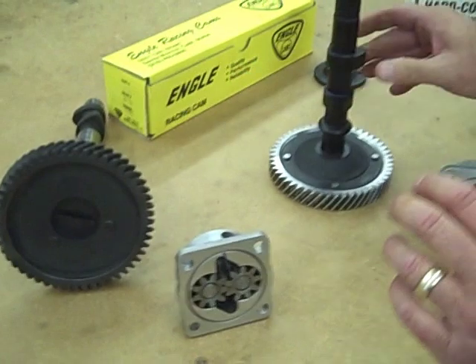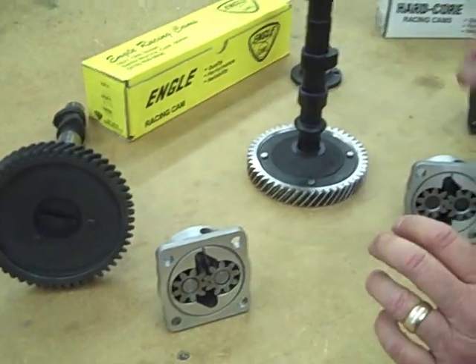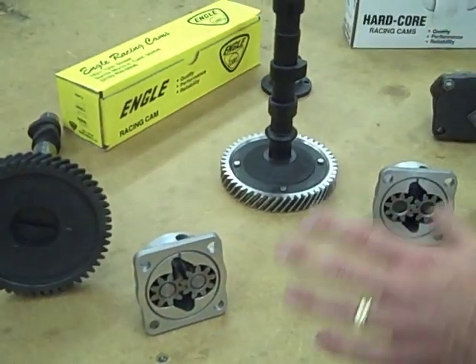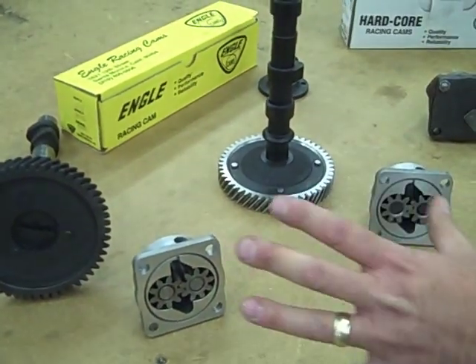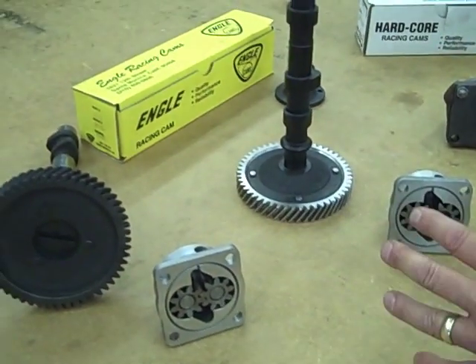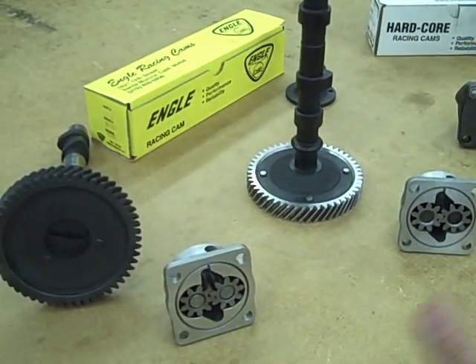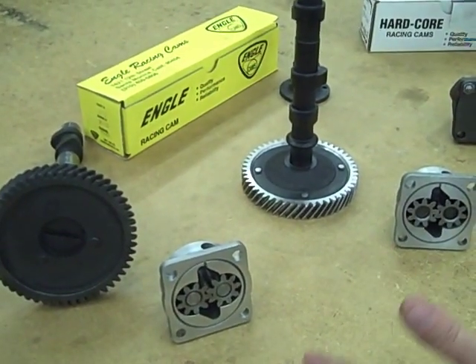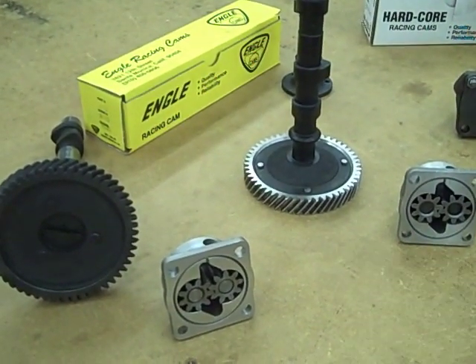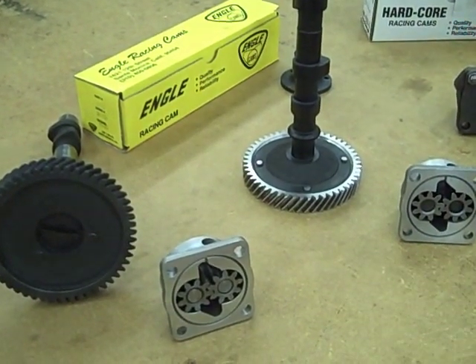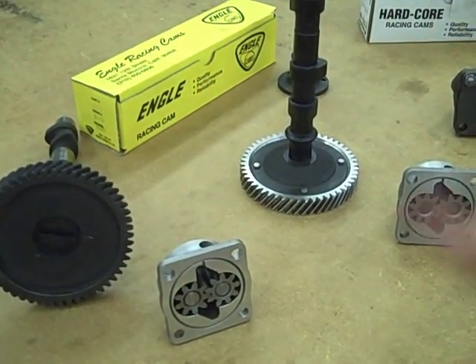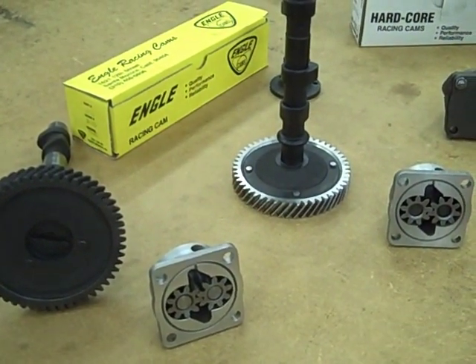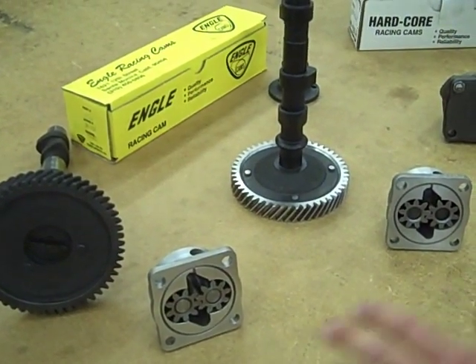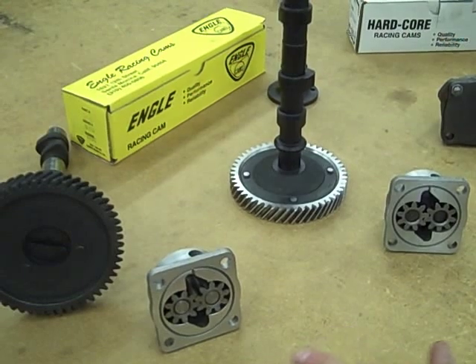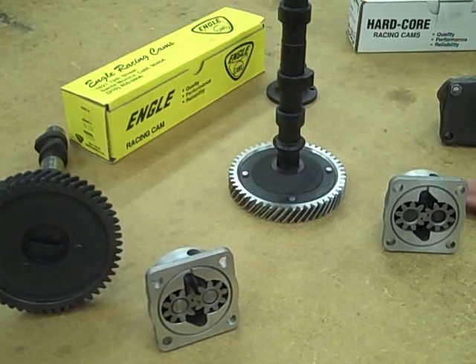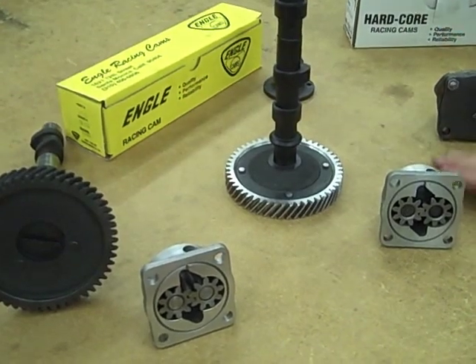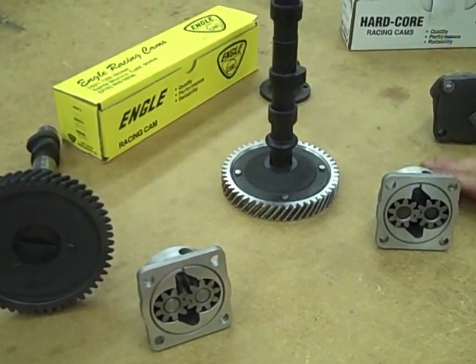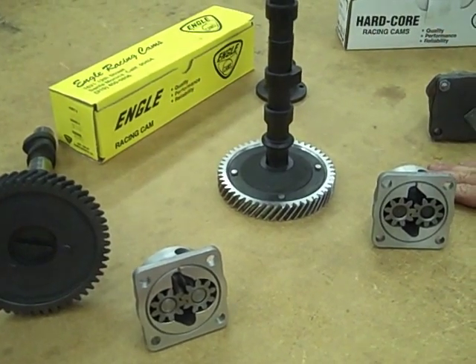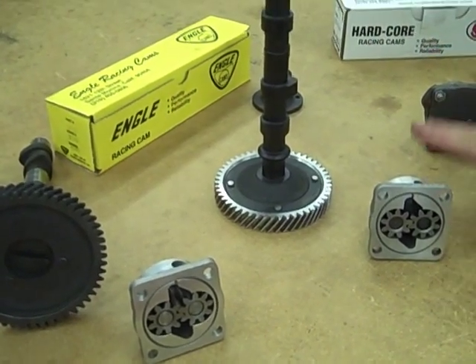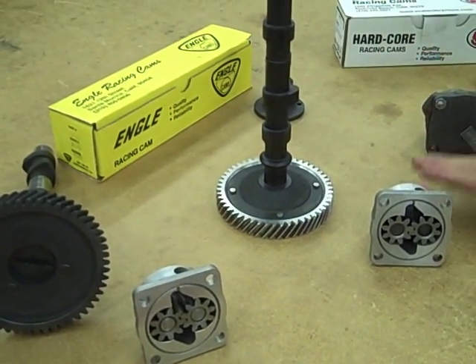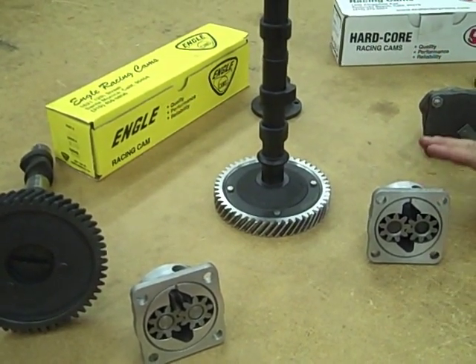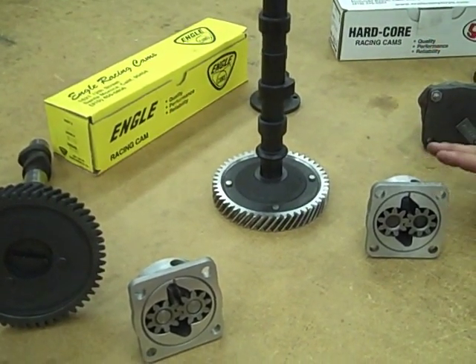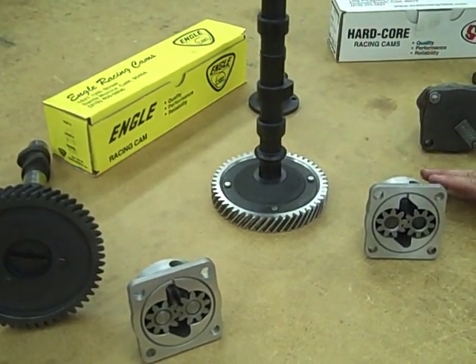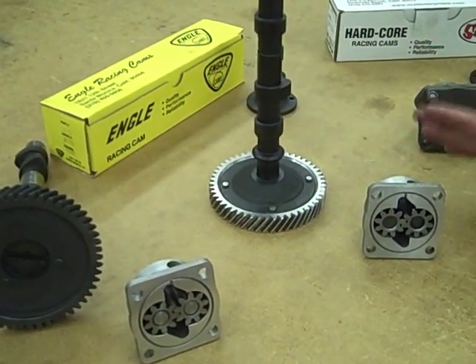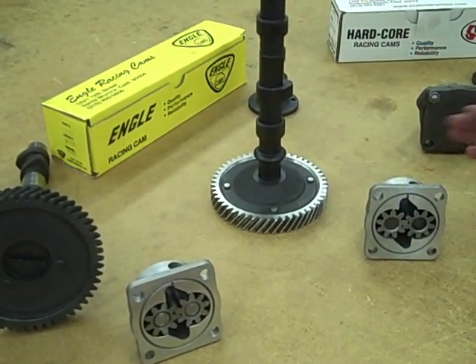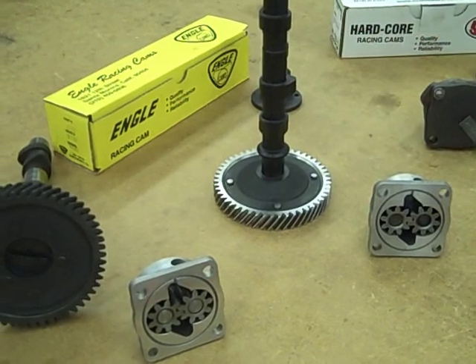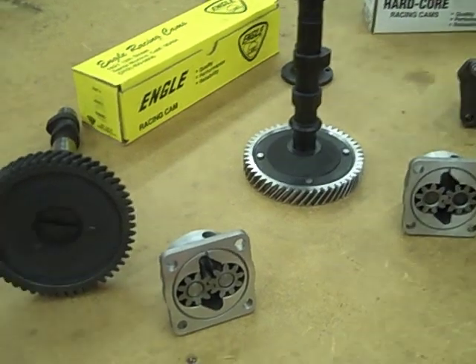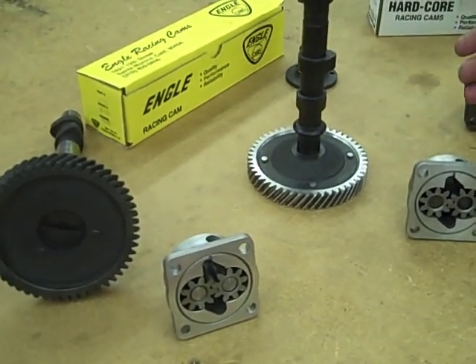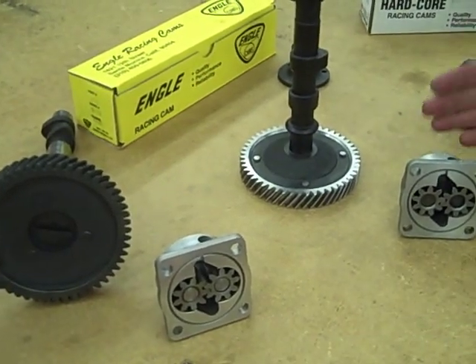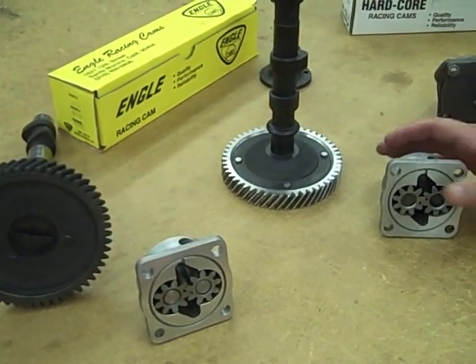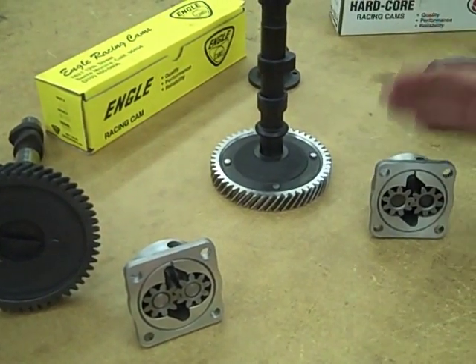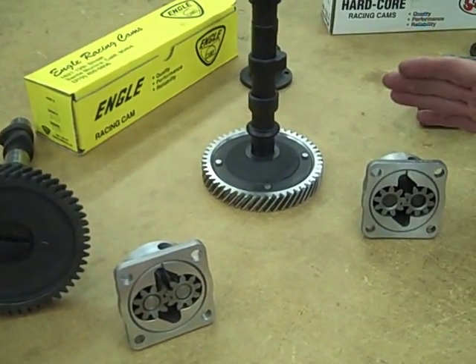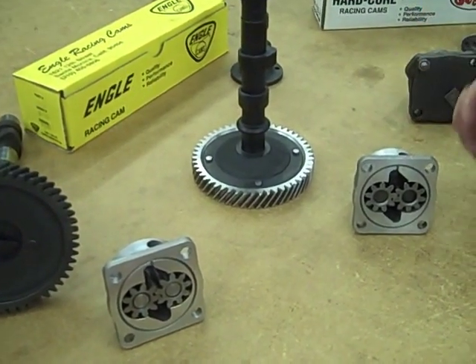A lot of times customers will order an oil pump and not realize that they've had an upgrade in a cam. When you have a performance cam, they're always going to be flat cams — always going to be early style. So you want to make sure you get a flat style oil pump.